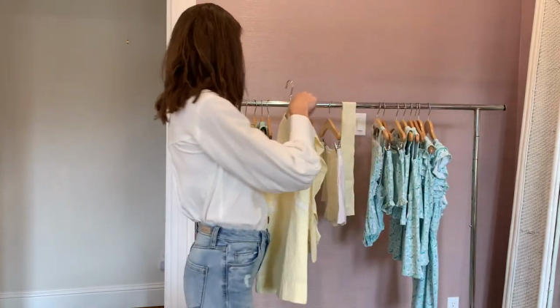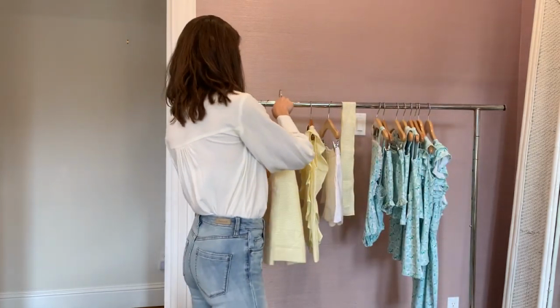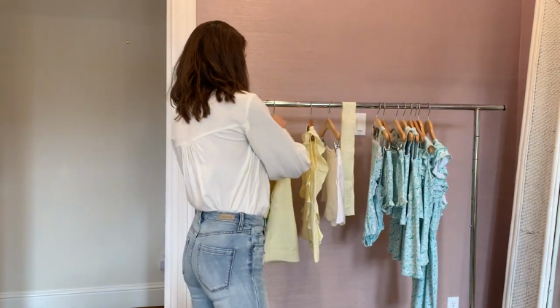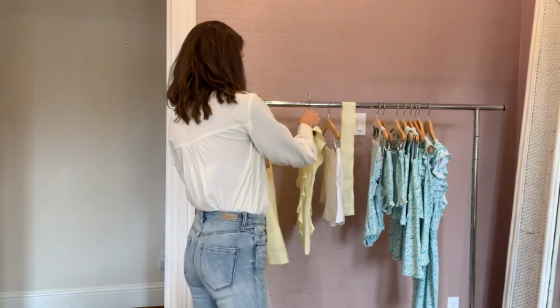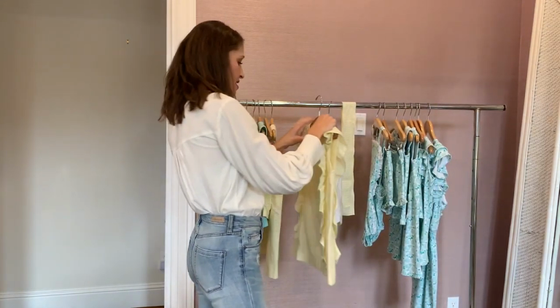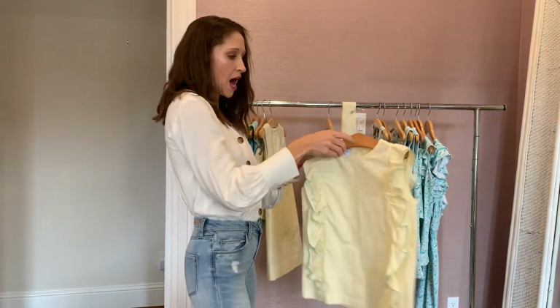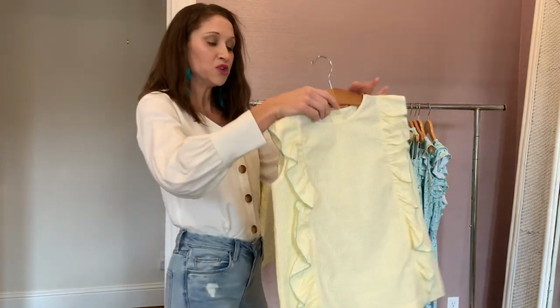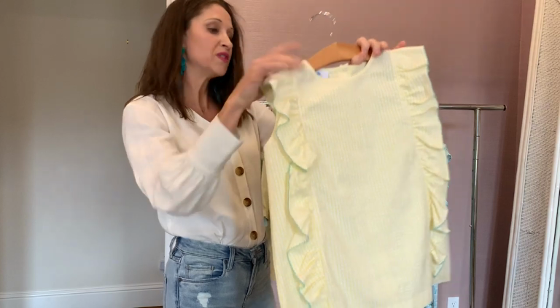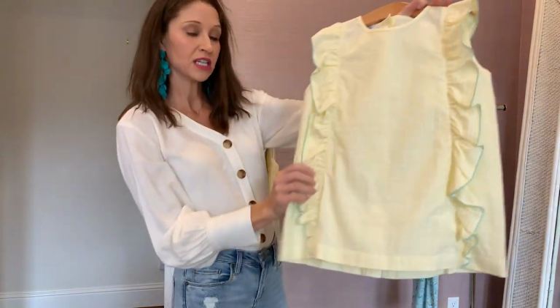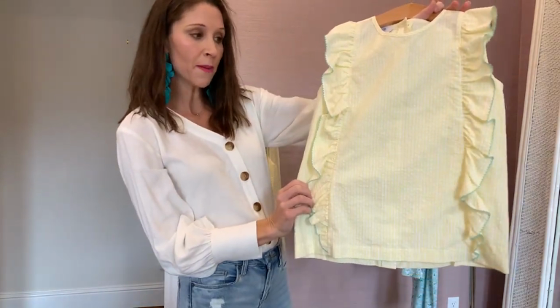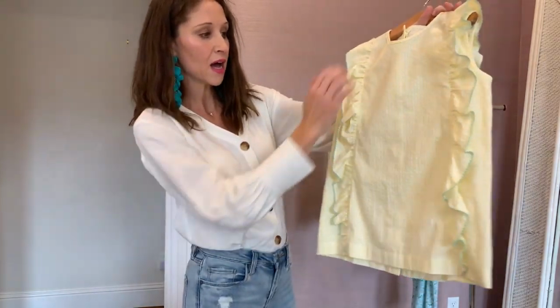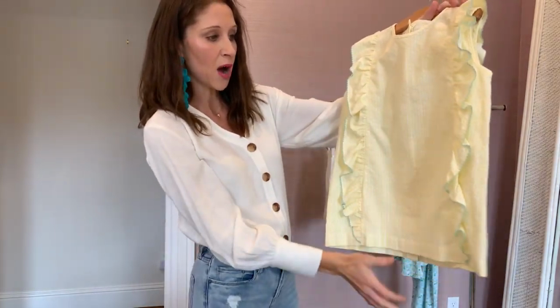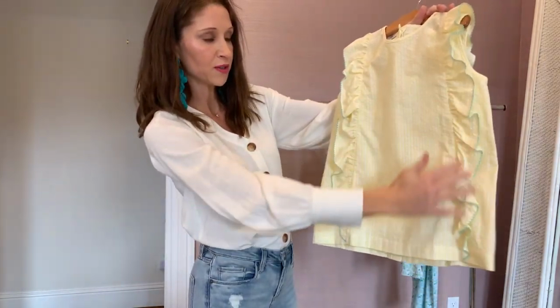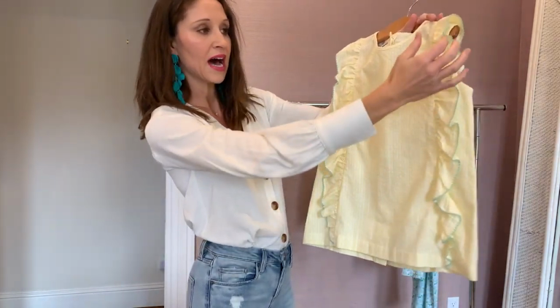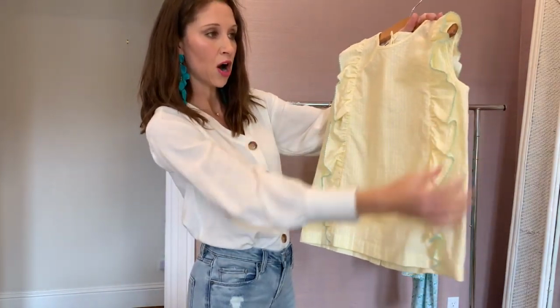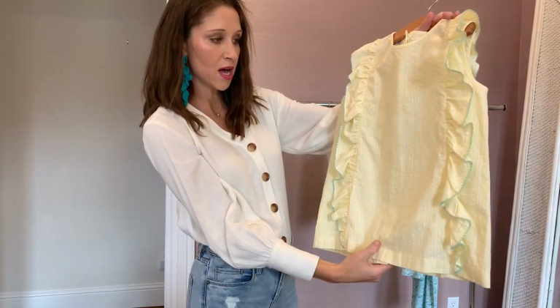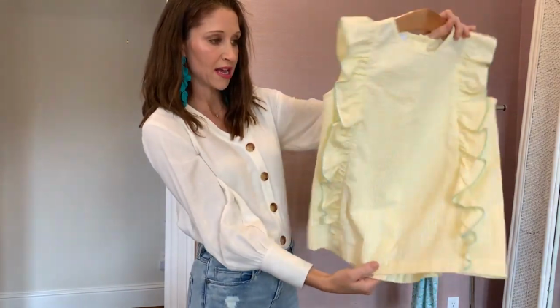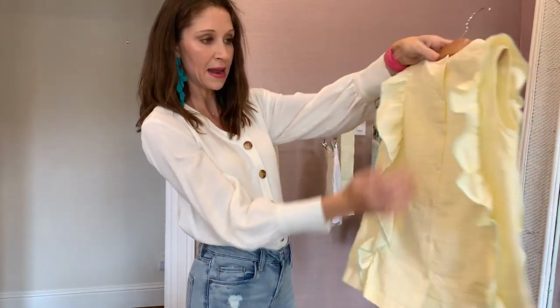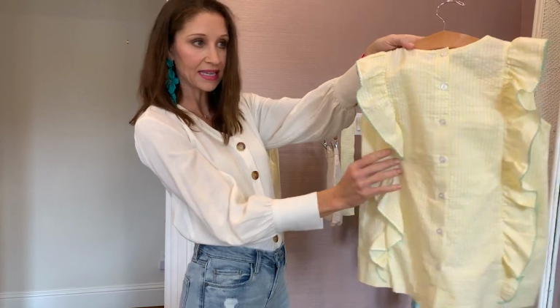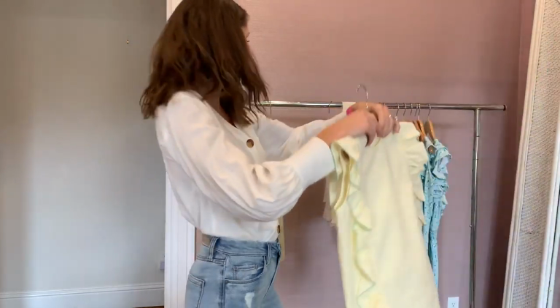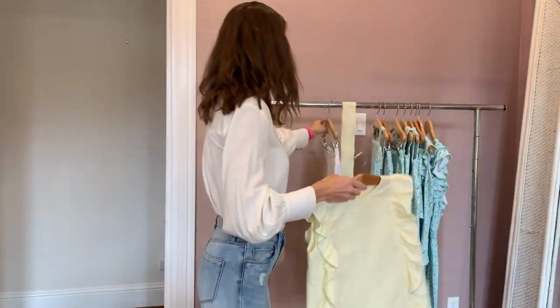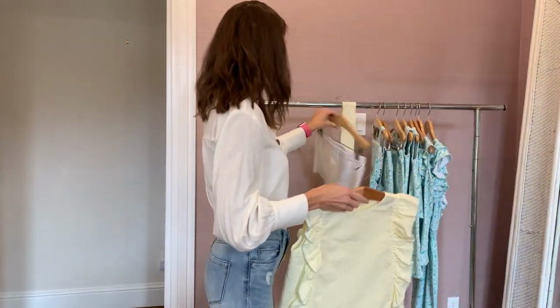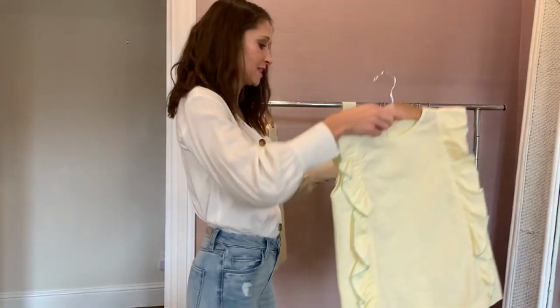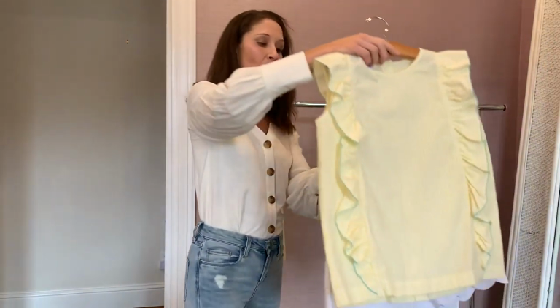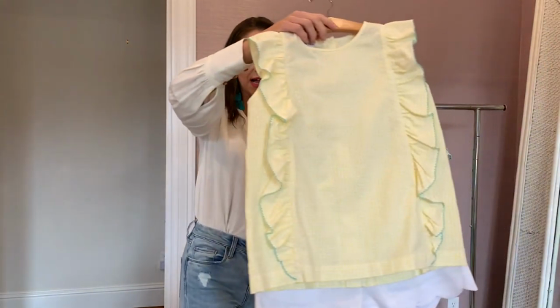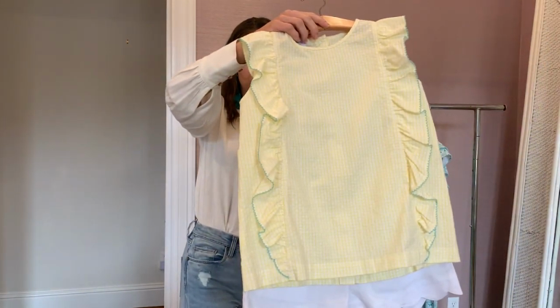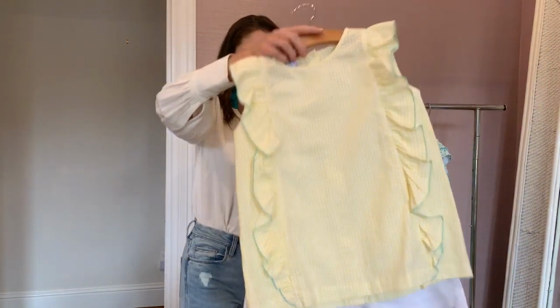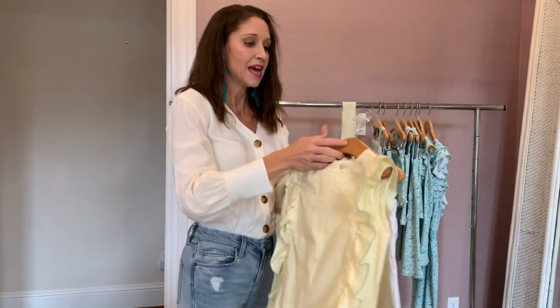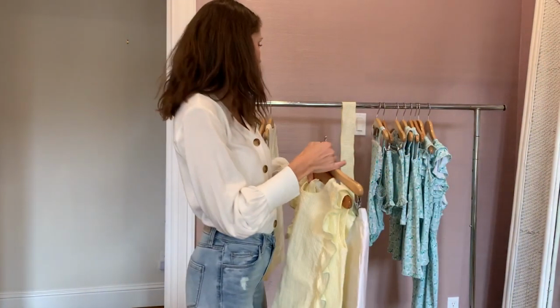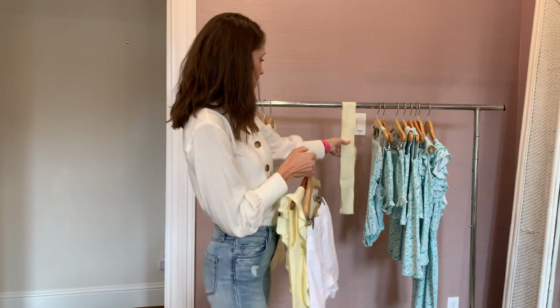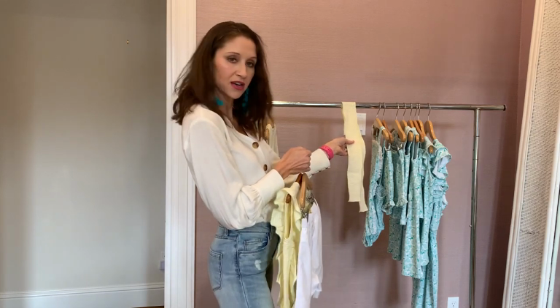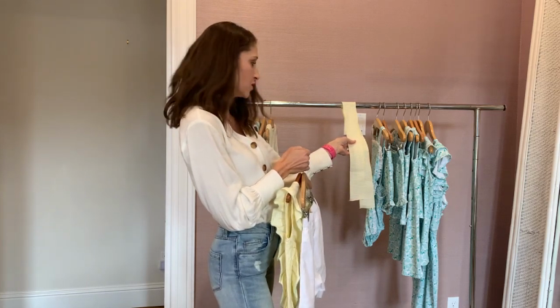And then we have this style we brought back — a top with the ruffles on the side in the aqua trim. It buttons down the back and it pairs really nicely with our white scallop shorts. And do not forget the hair tie that coordinates as well.